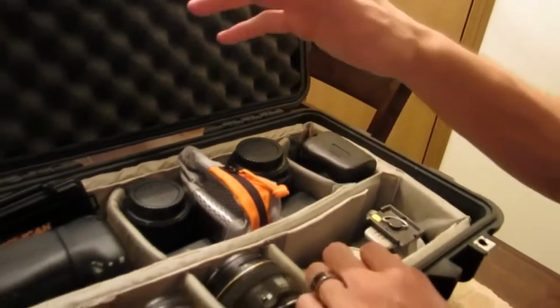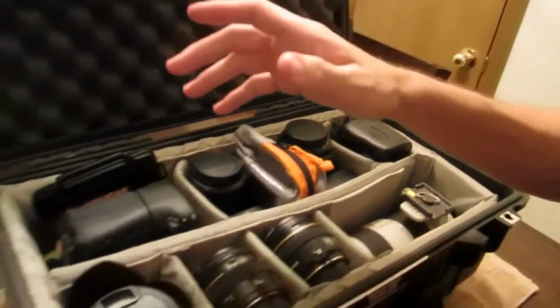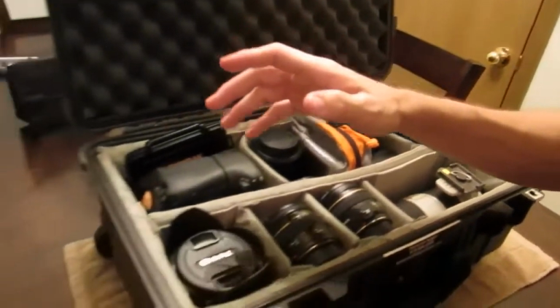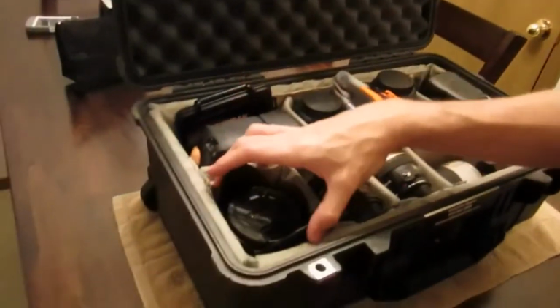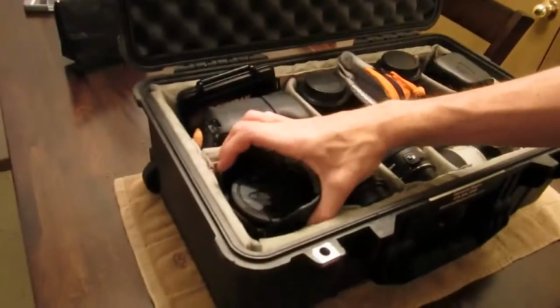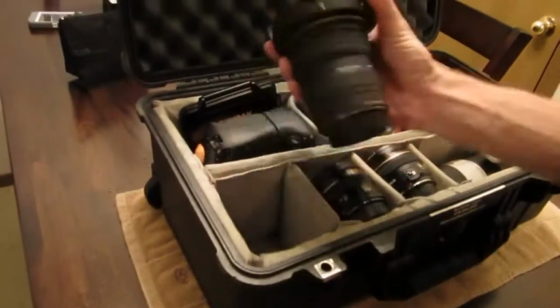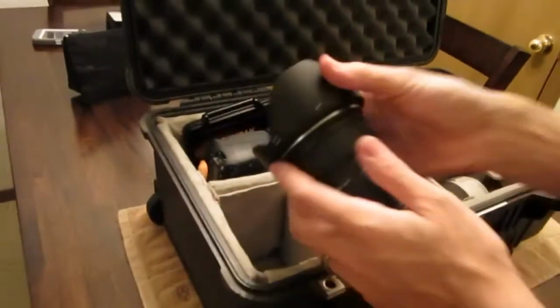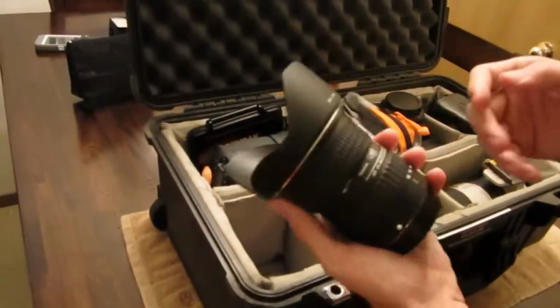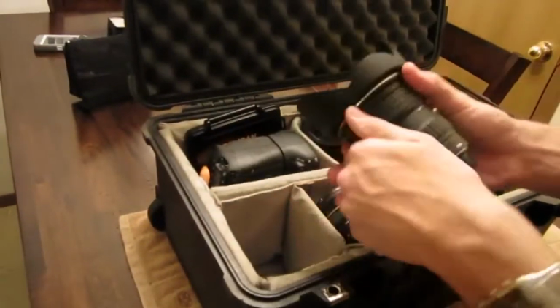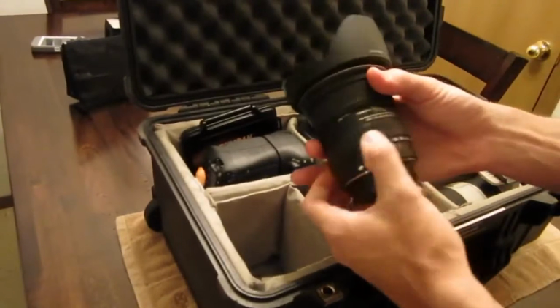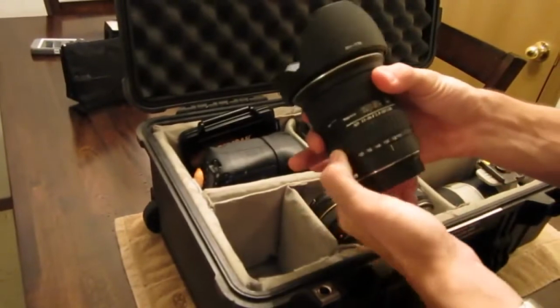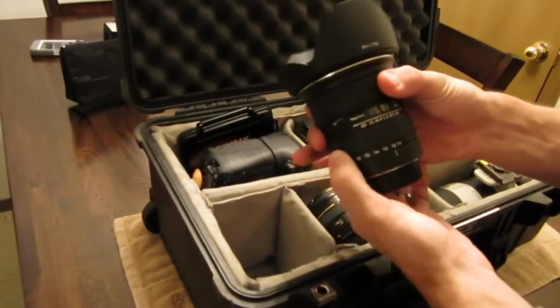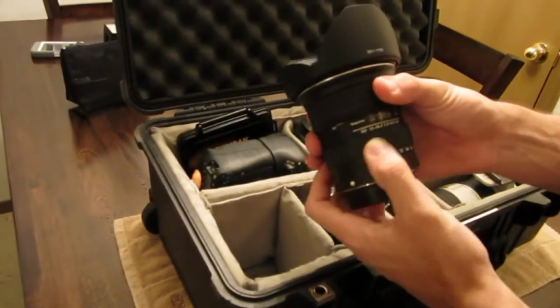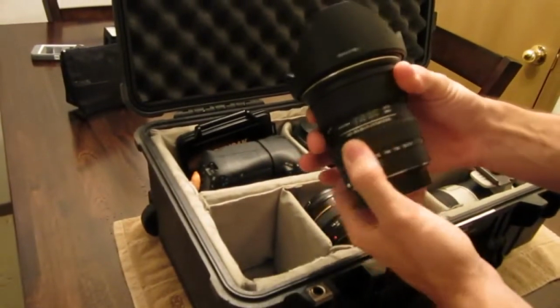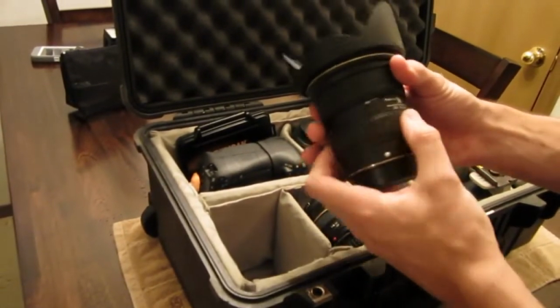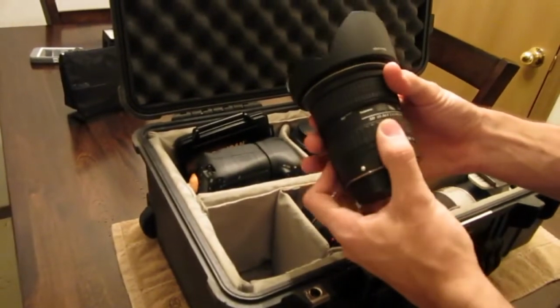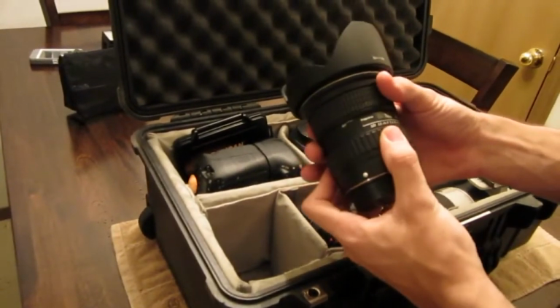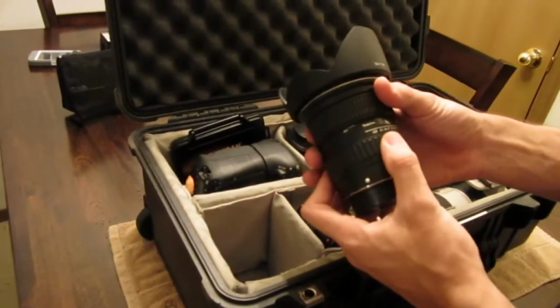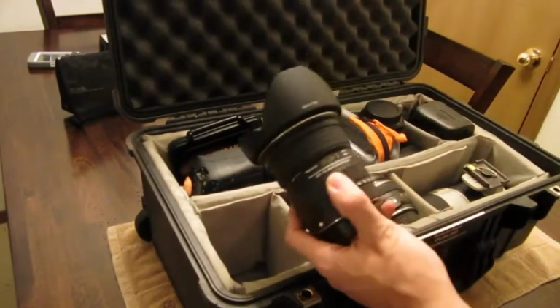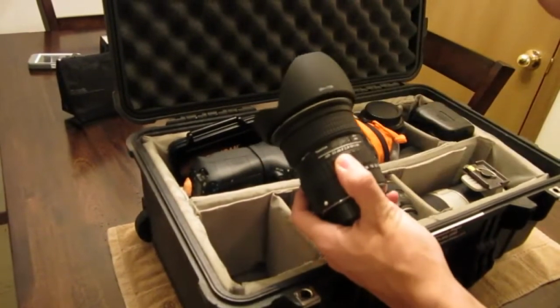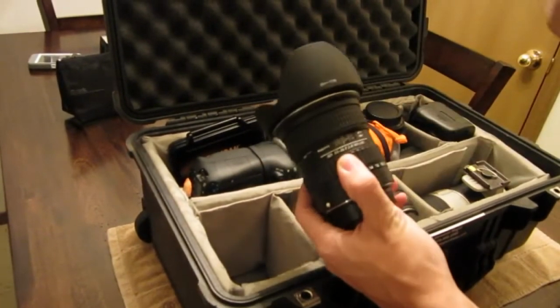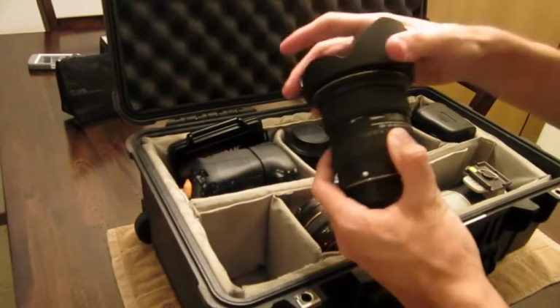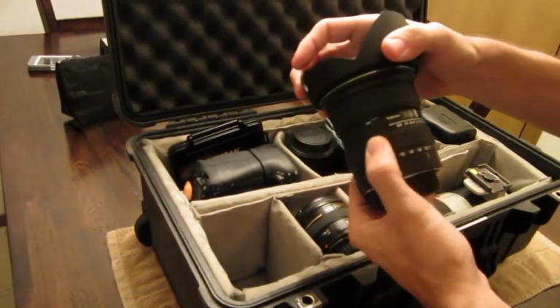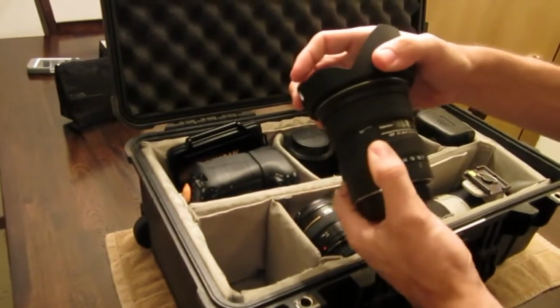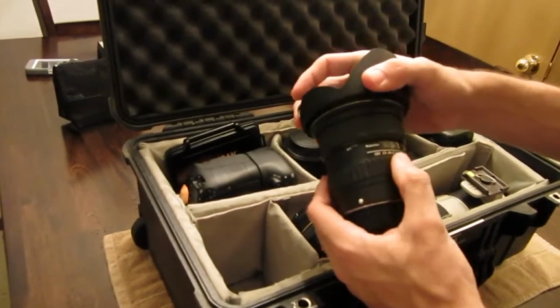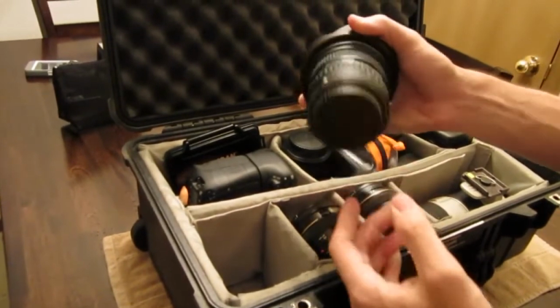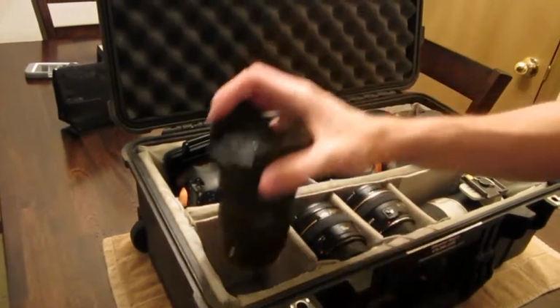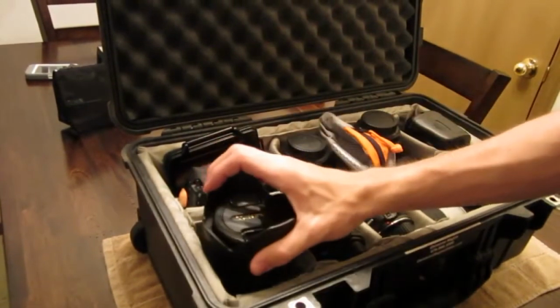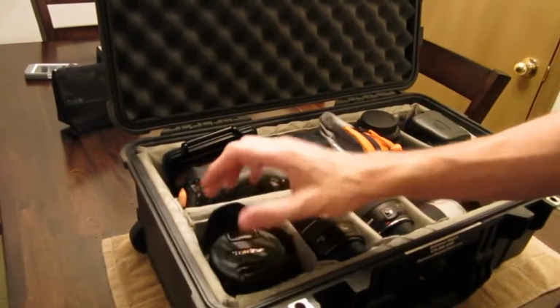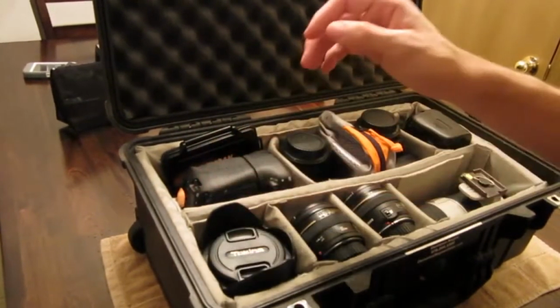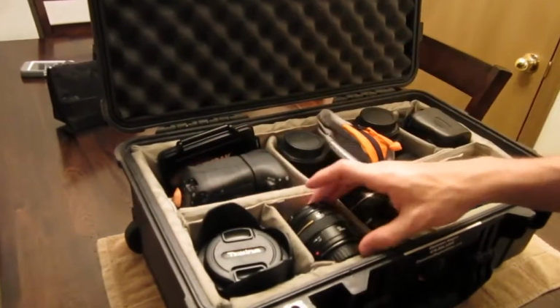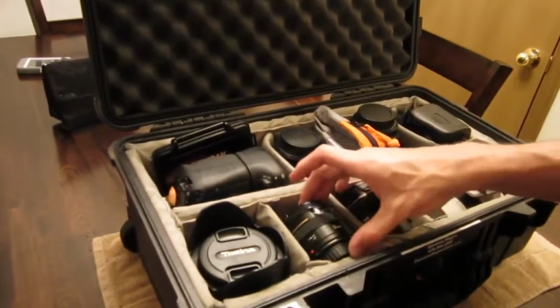This is our Tokina 11-16 2.8. Used to have the 12-24 F4 and replaced it with this guy — very sharp lens, great for our gimbal stuff.